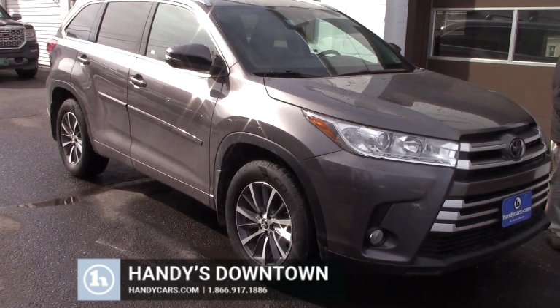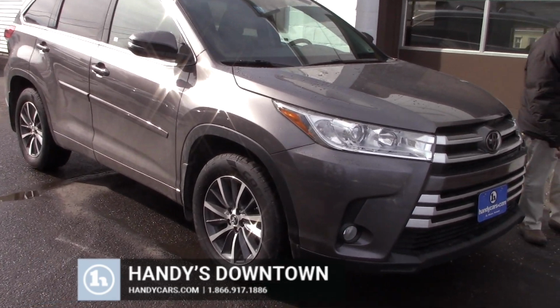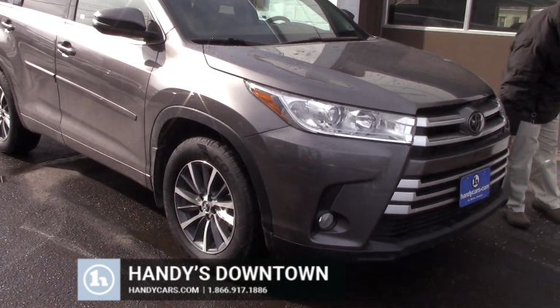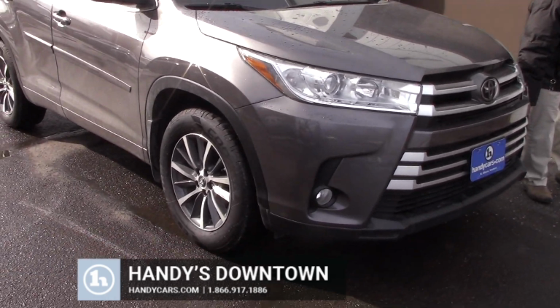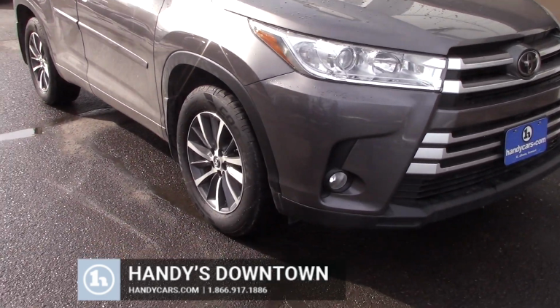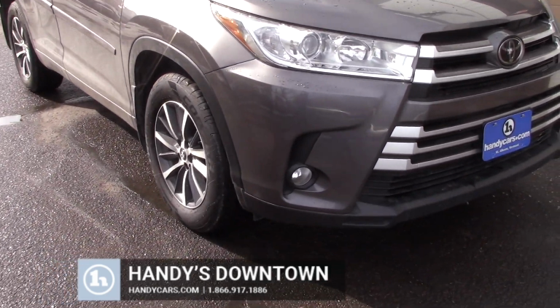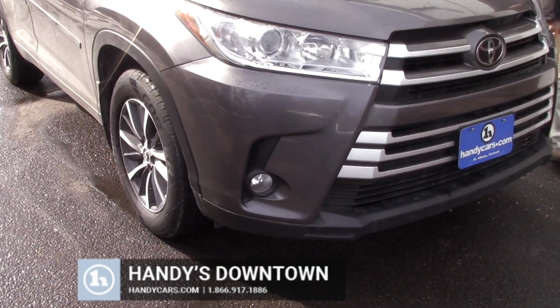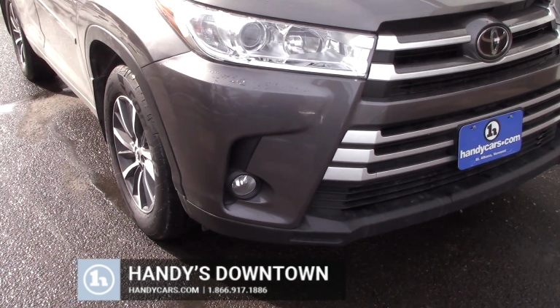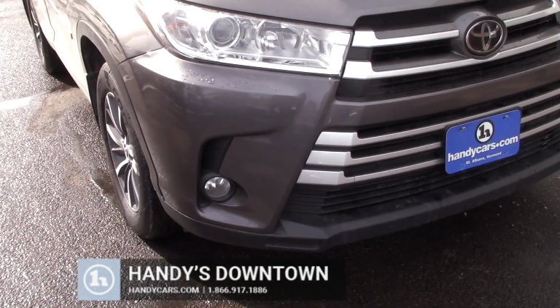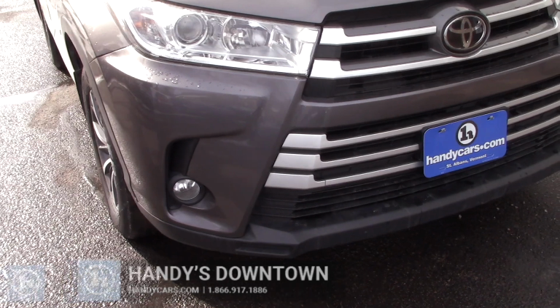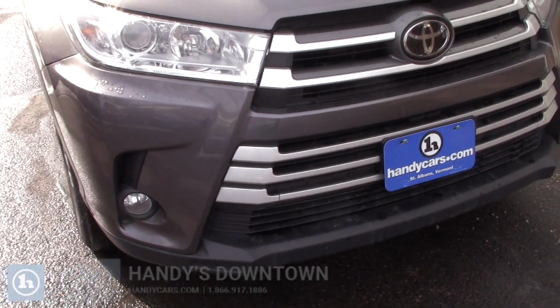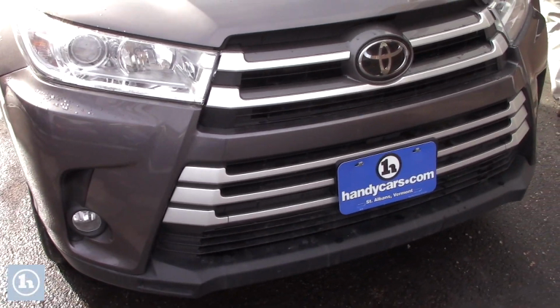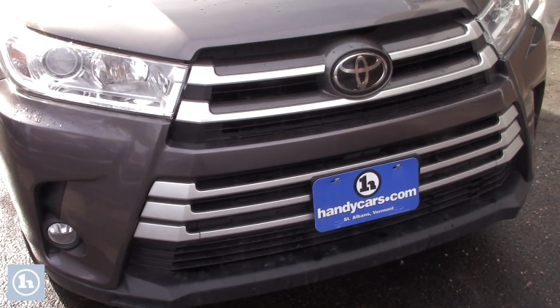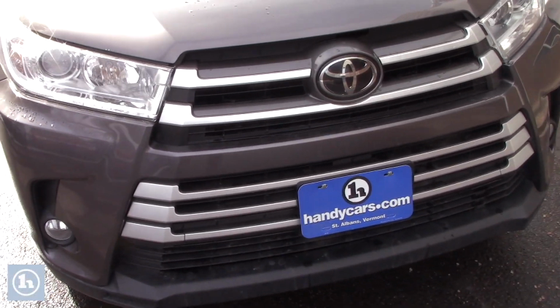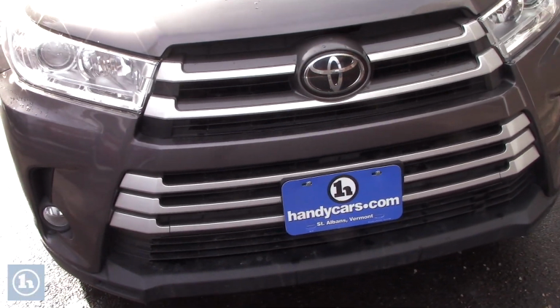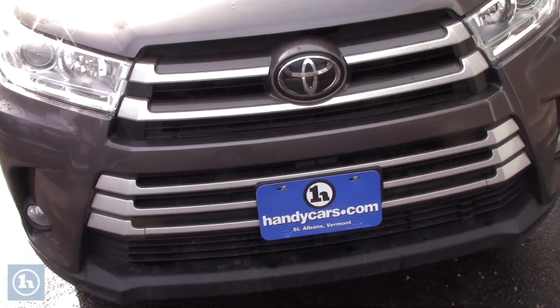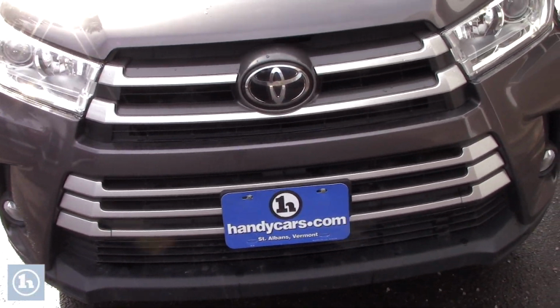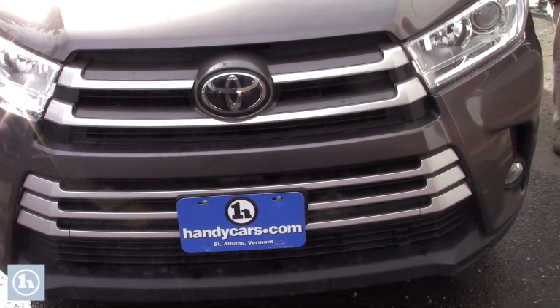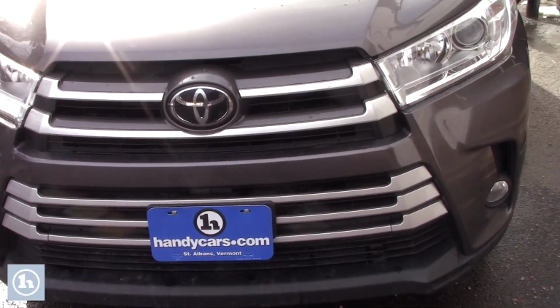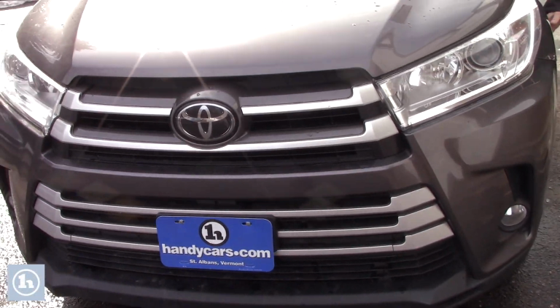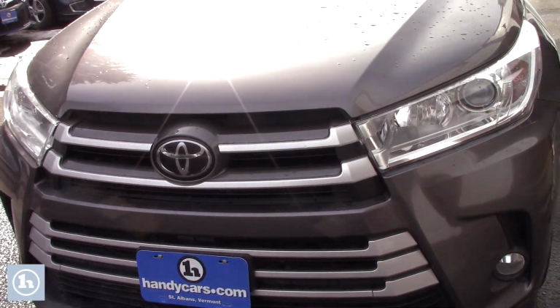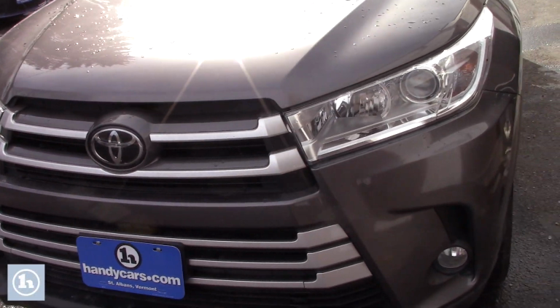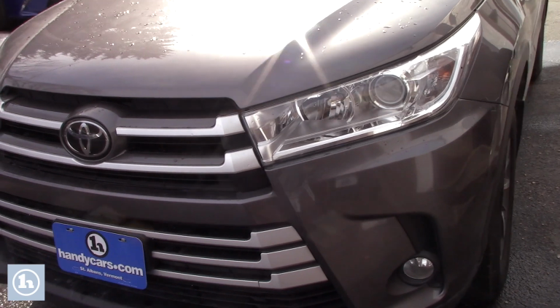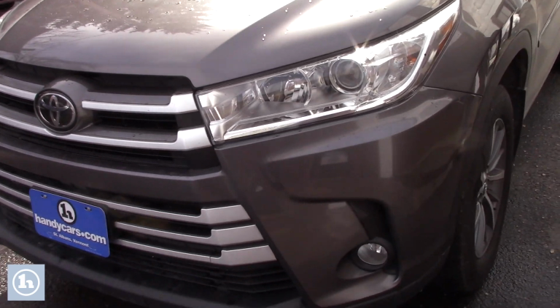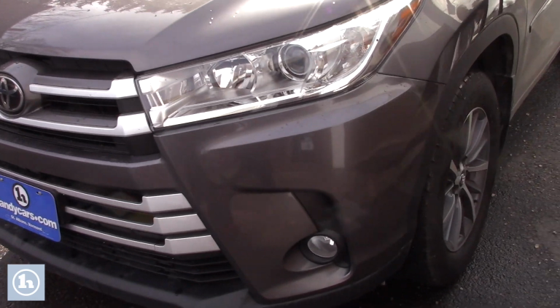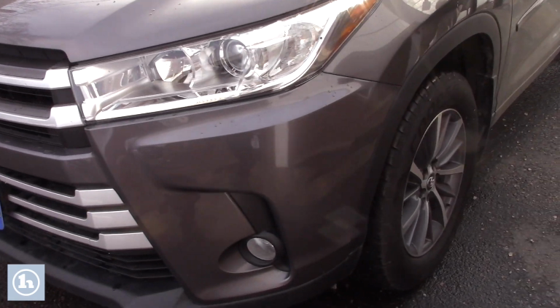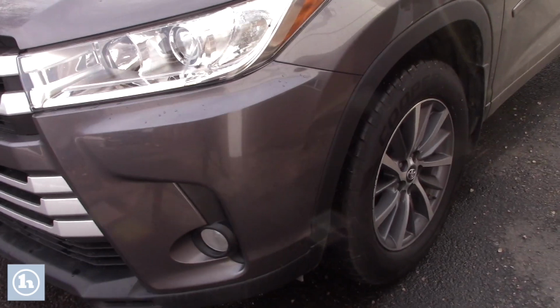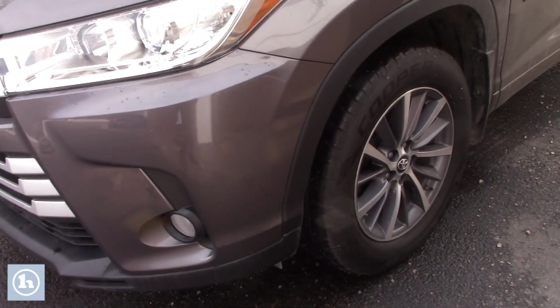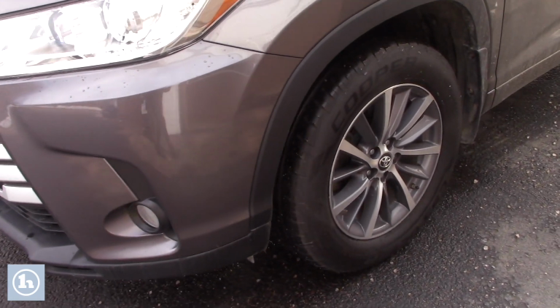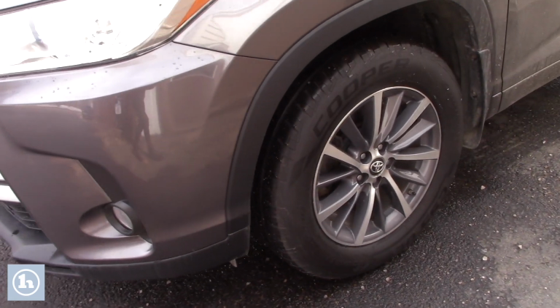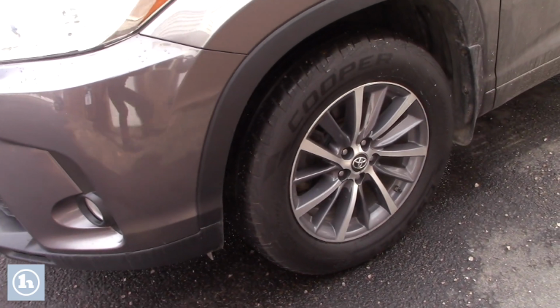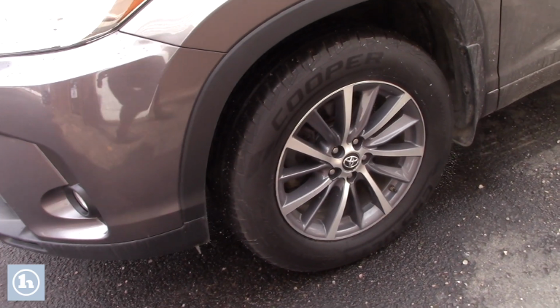You do have the fog lamps in the front. Very well laid out. Got a nice set of Cooper tires here on the vehicle as well. Got the mudflaps from Toyota.